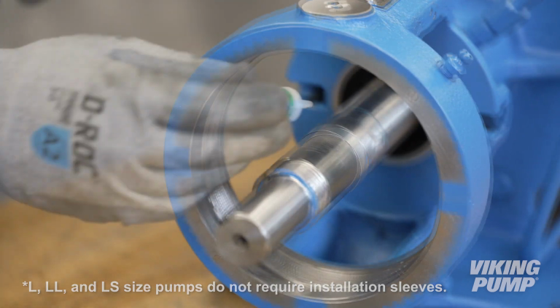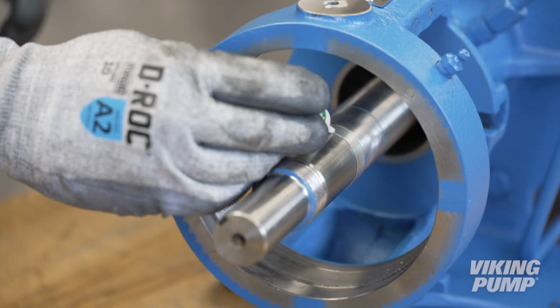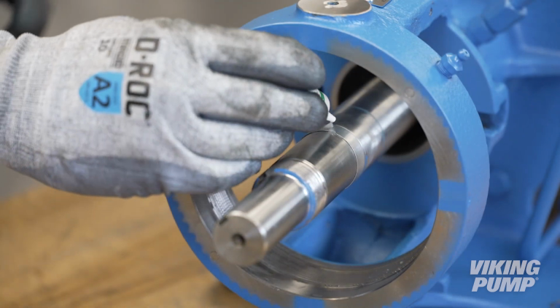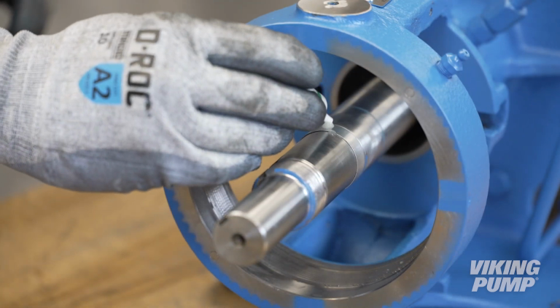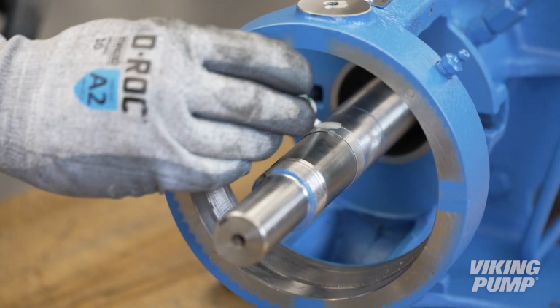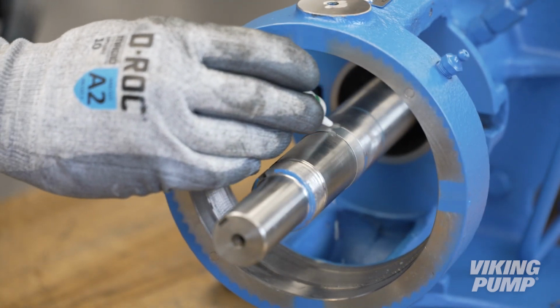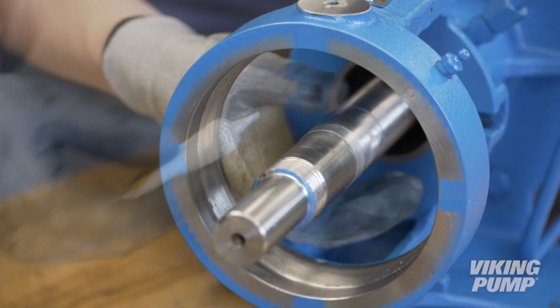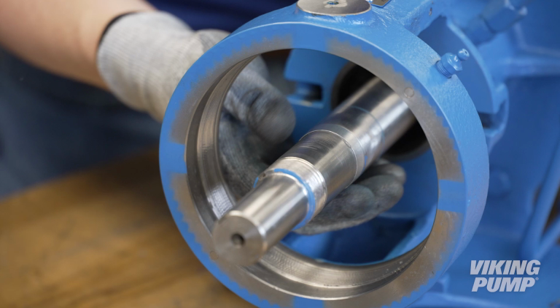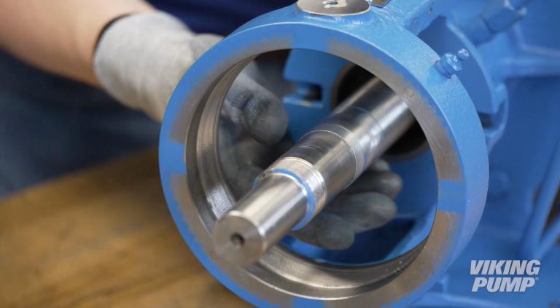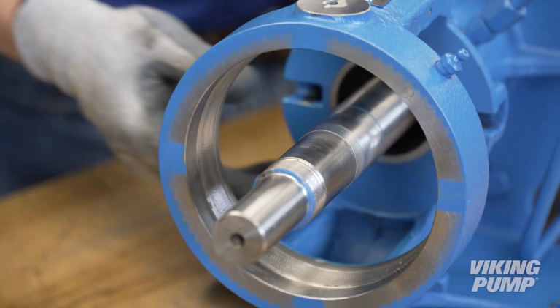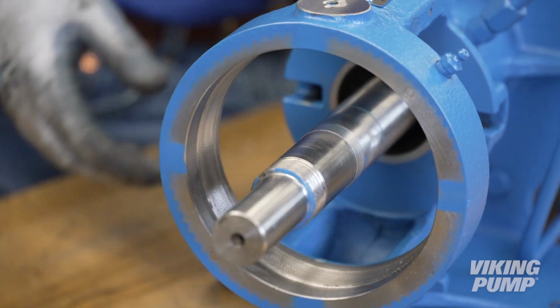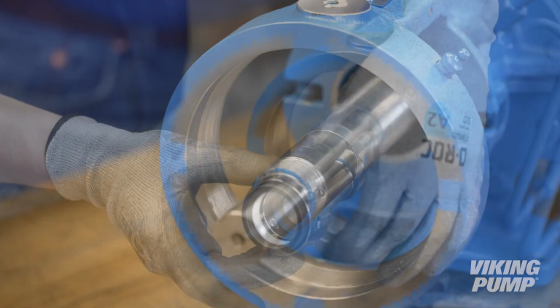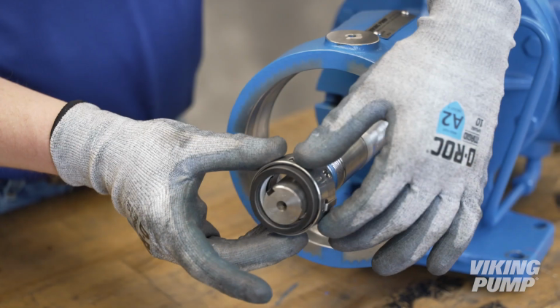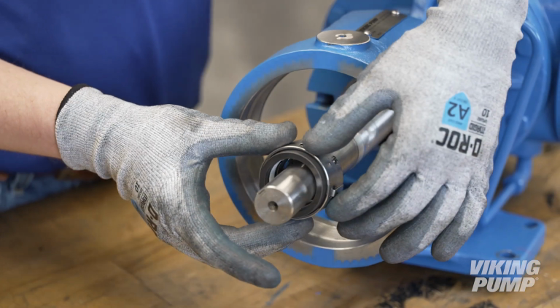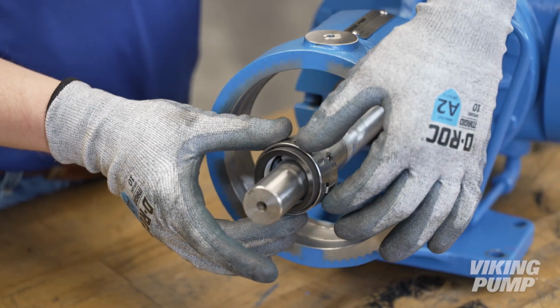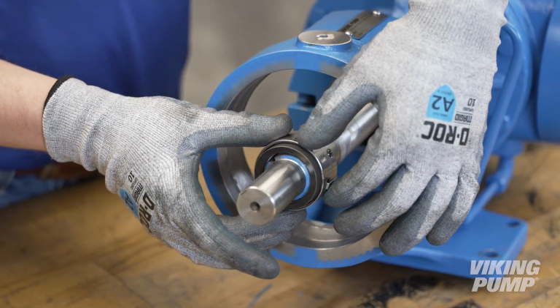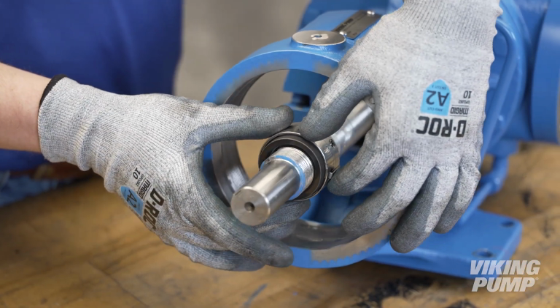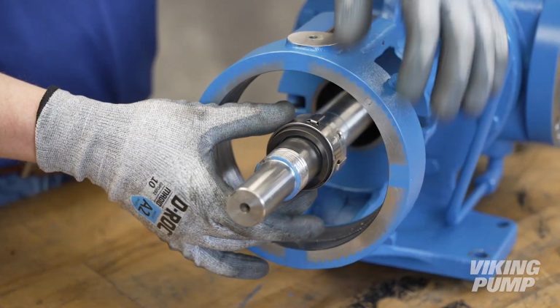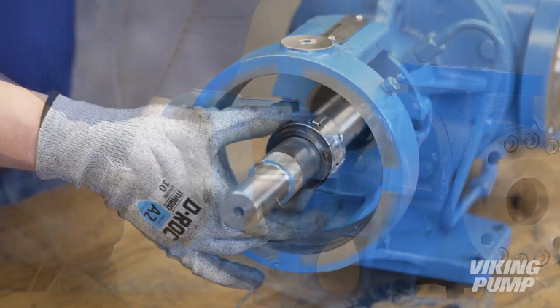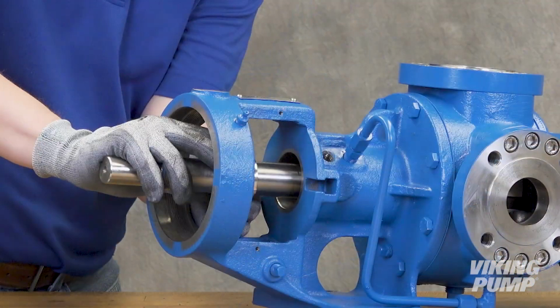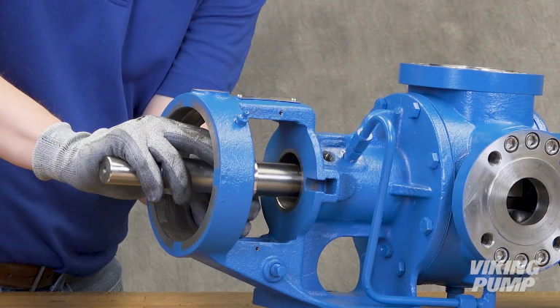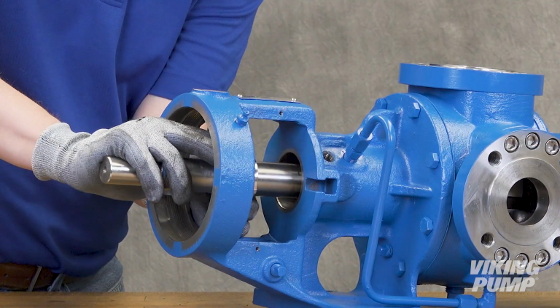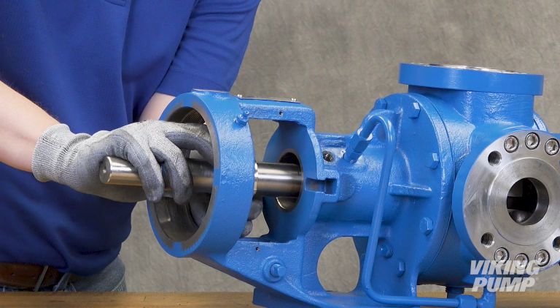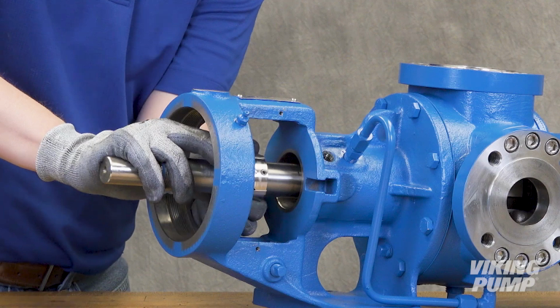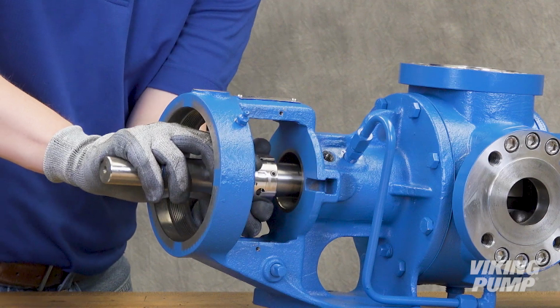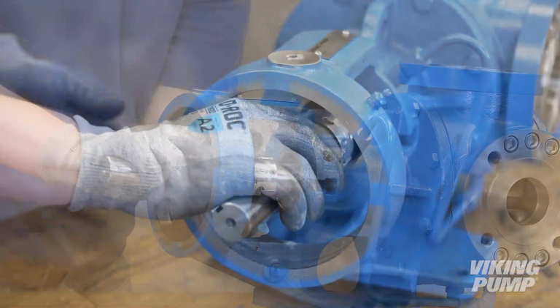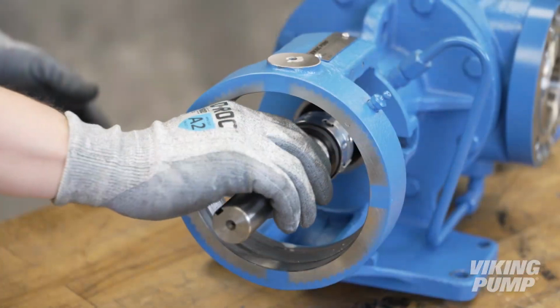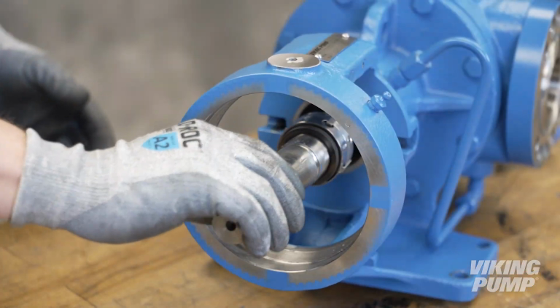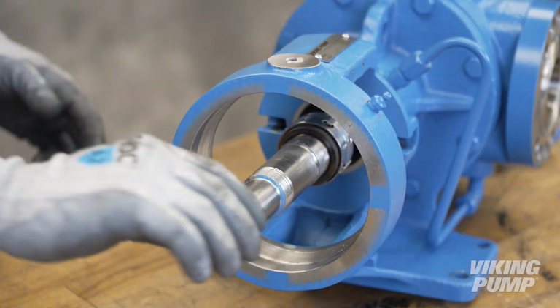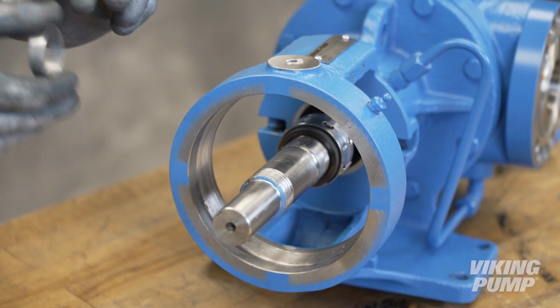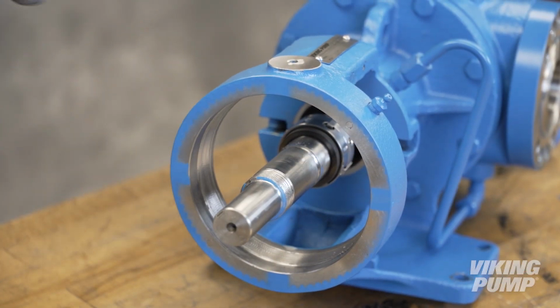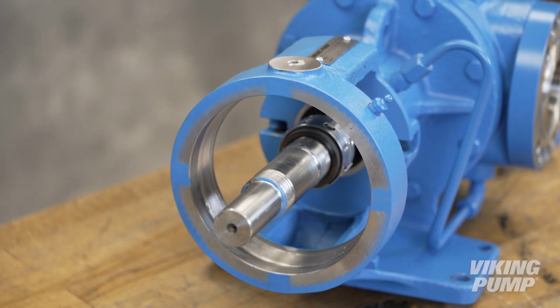Lubricate the shaft and install the rotary member of the mechanical seal. Remember to remove the seal installation sleeve.